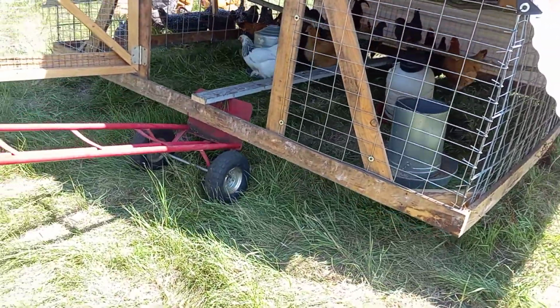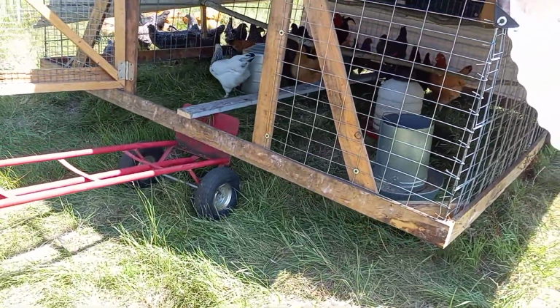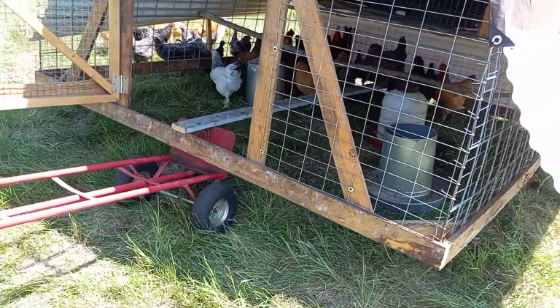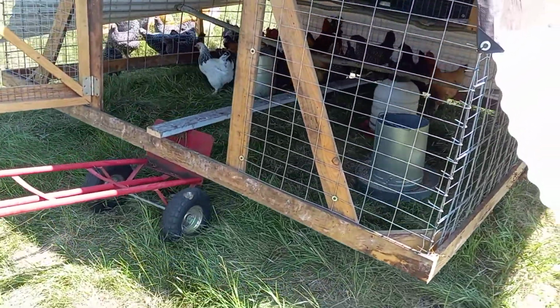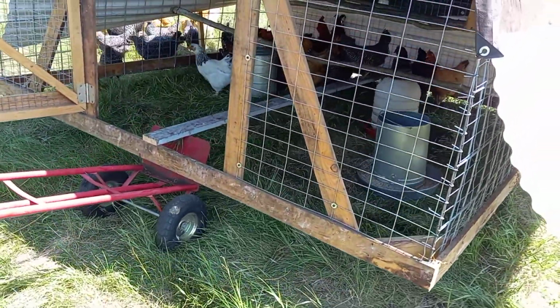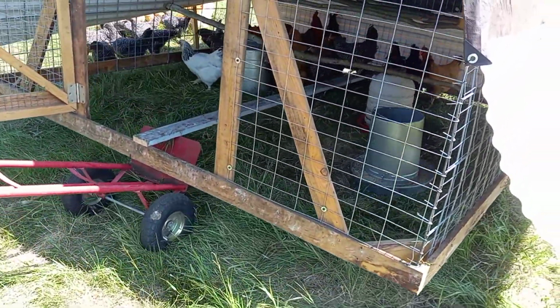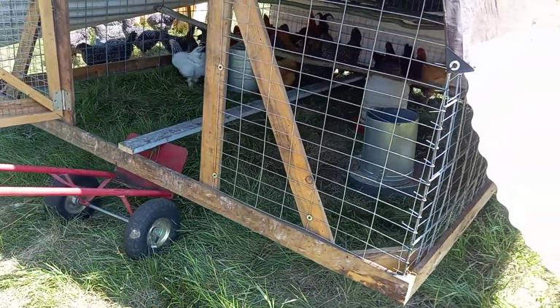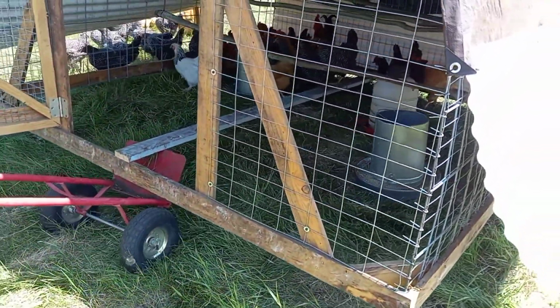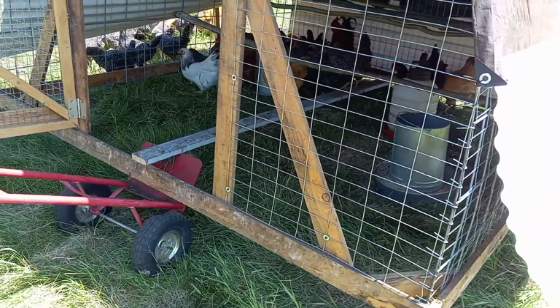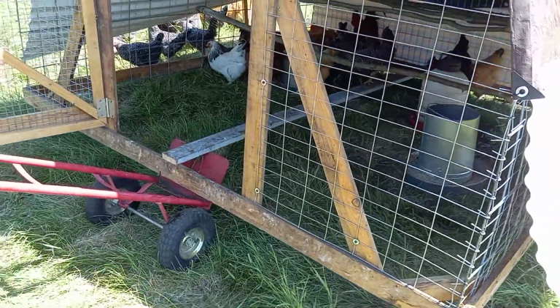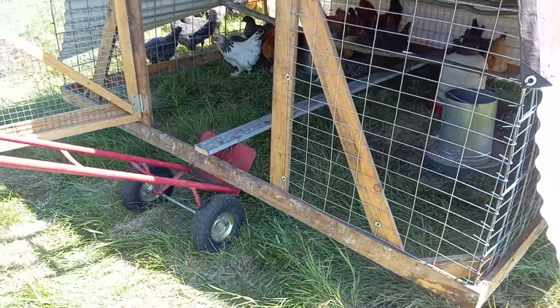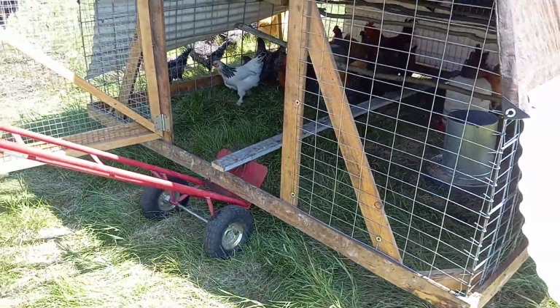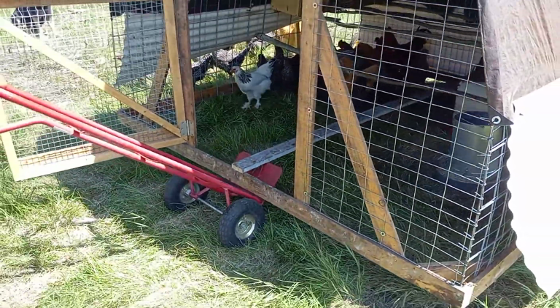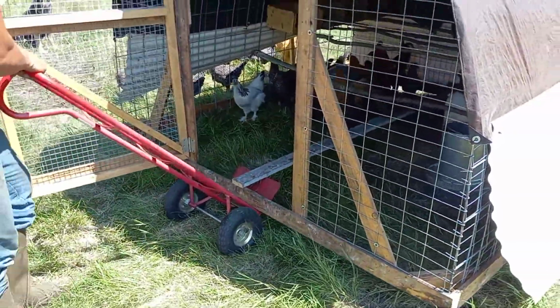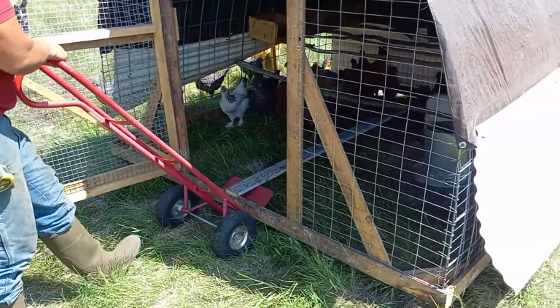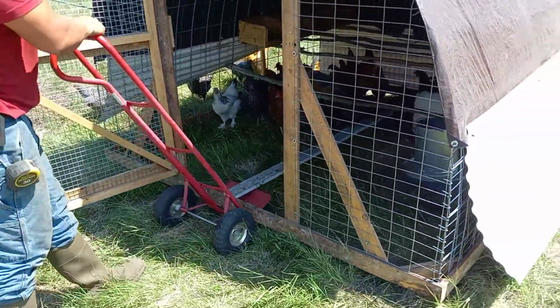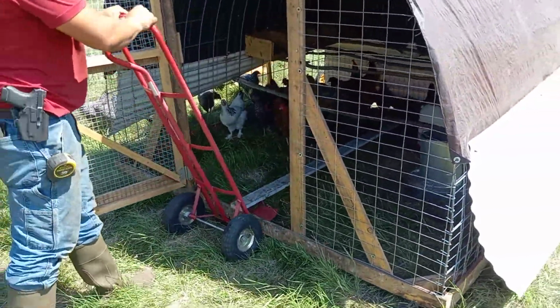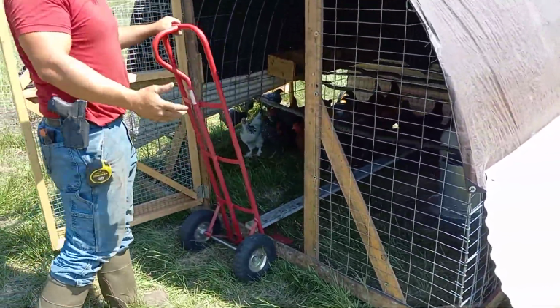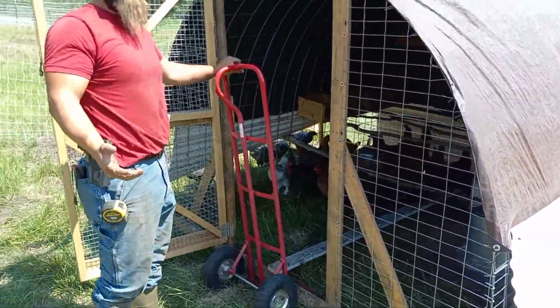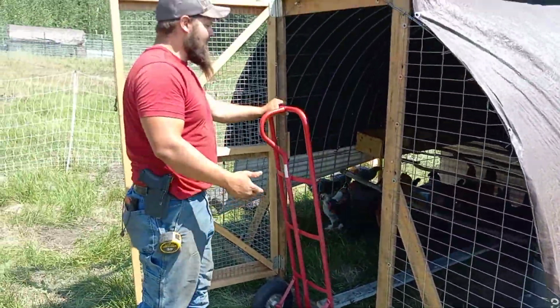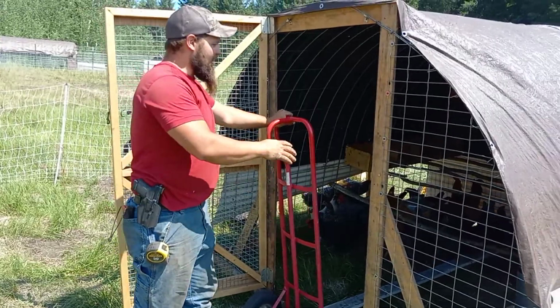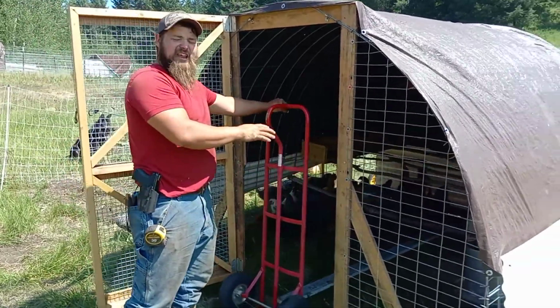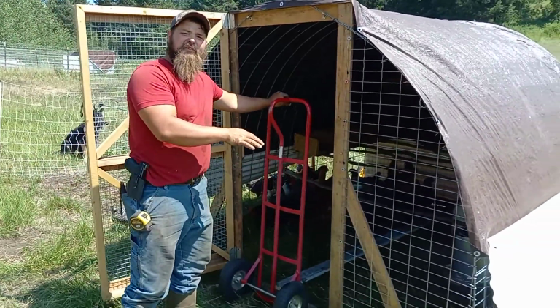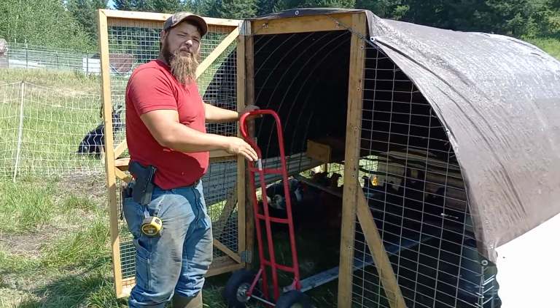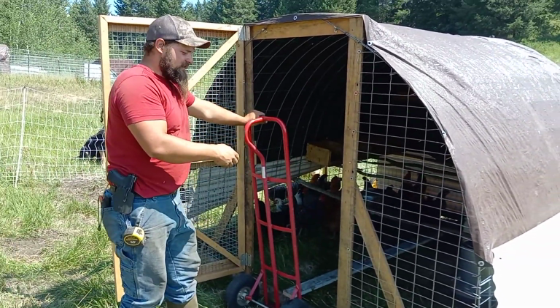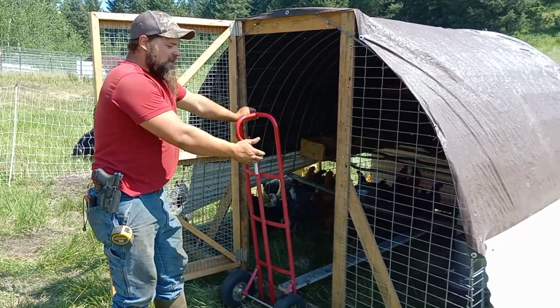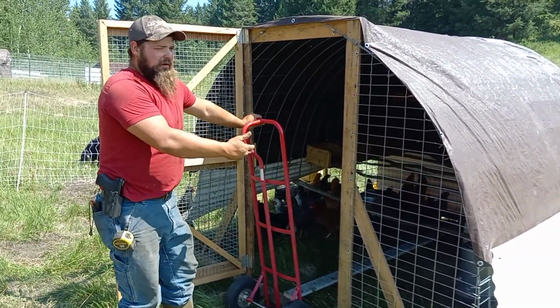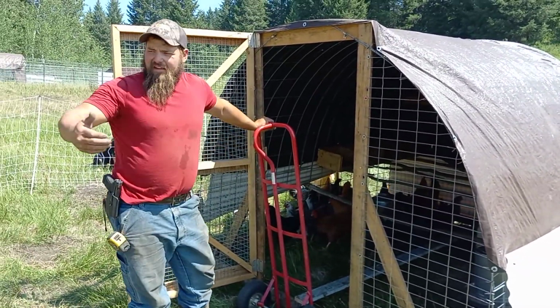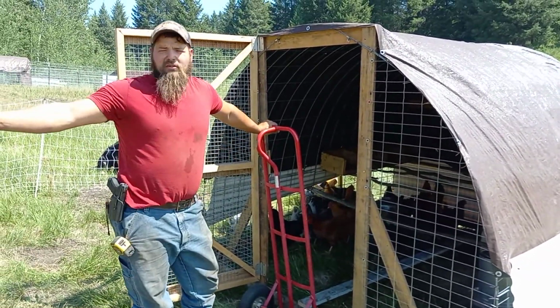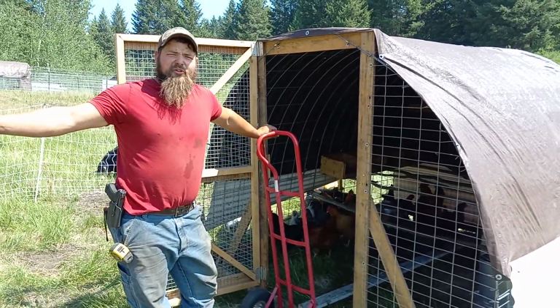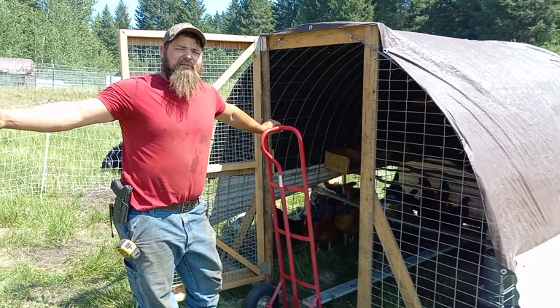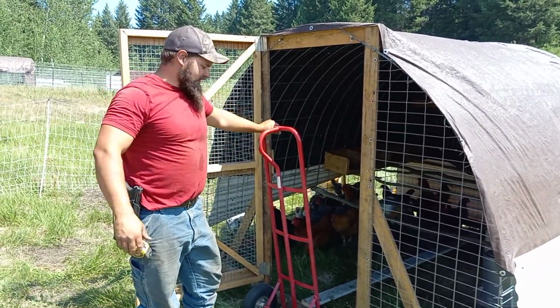I've got to go a little higher to get over that water line. It just kind of shuffles the chickens along into their new spot. You can just set it down — it's very easy to move. I'm being gentle since they've already been moved once, but we can move this to a whole new pen very easily.